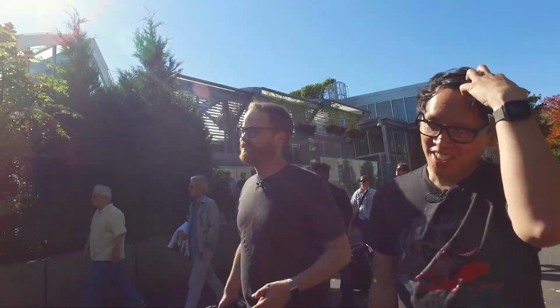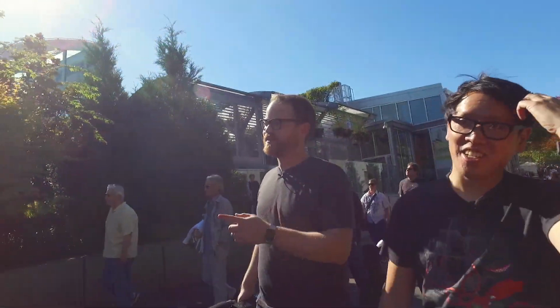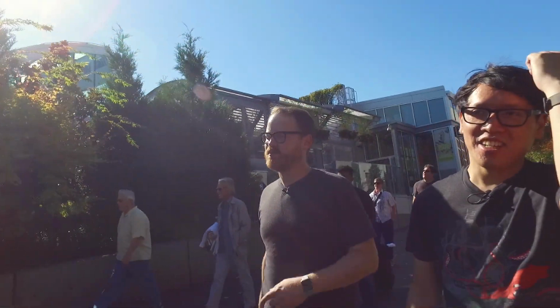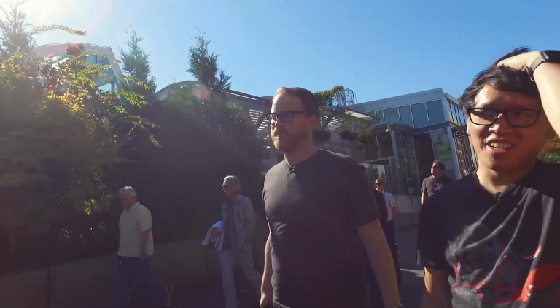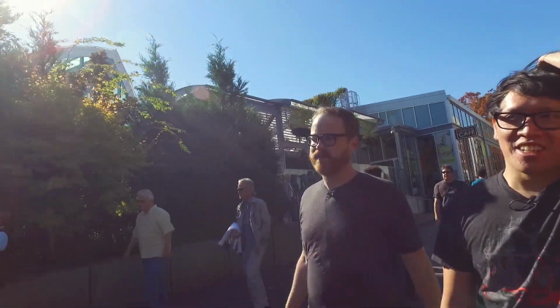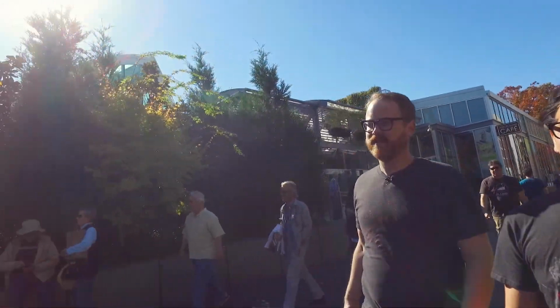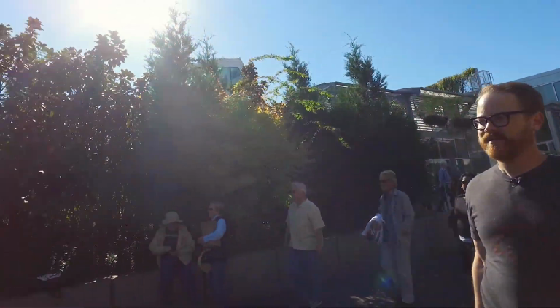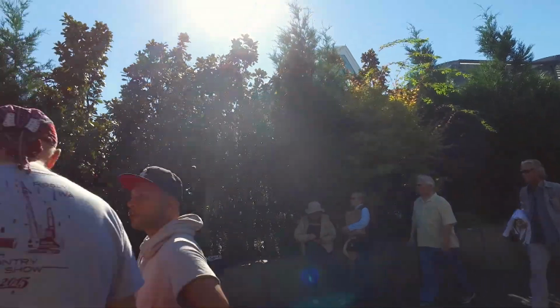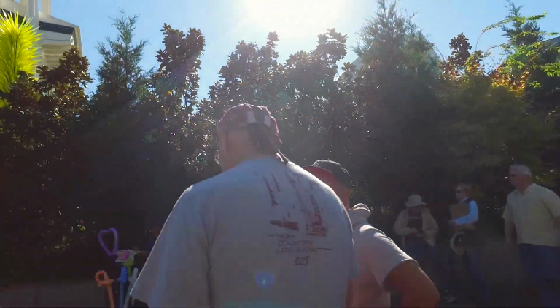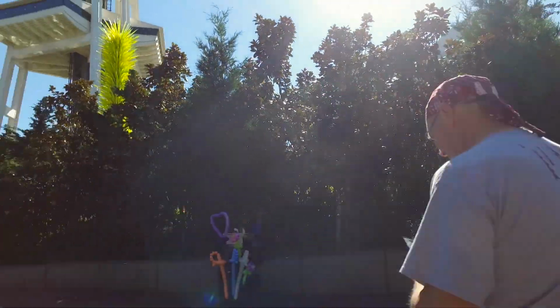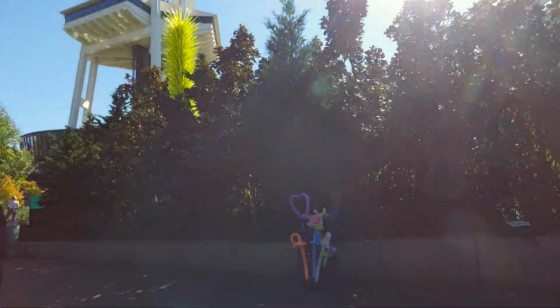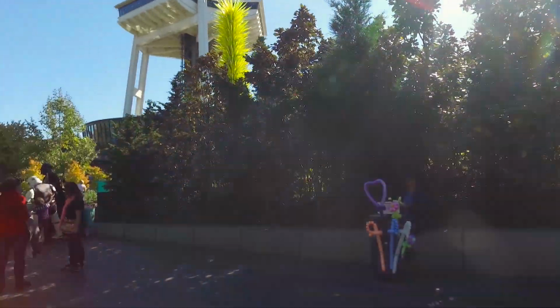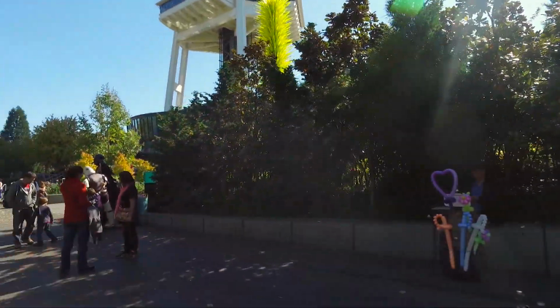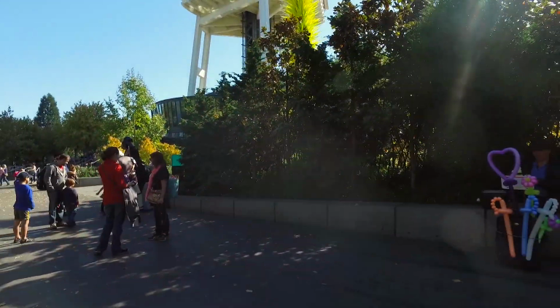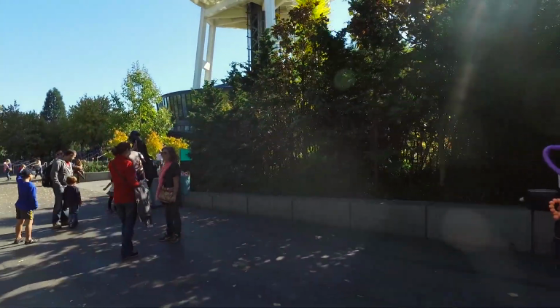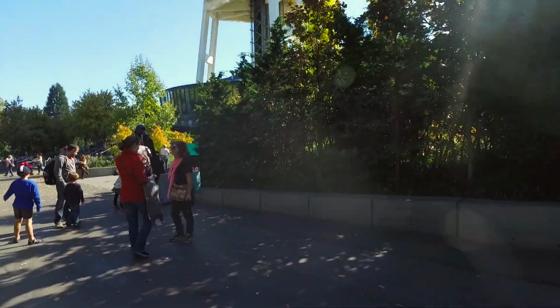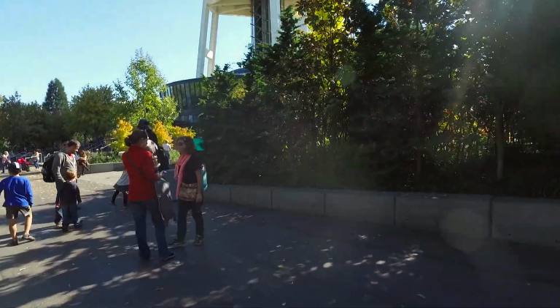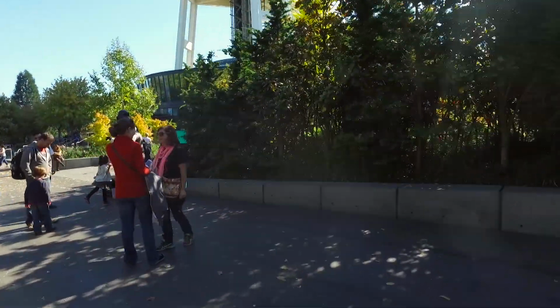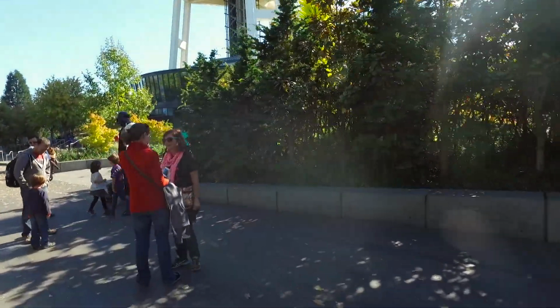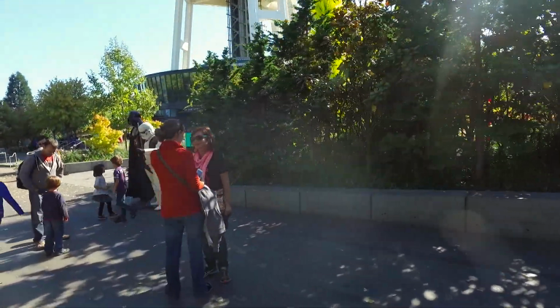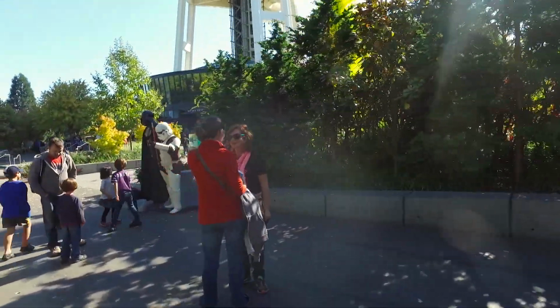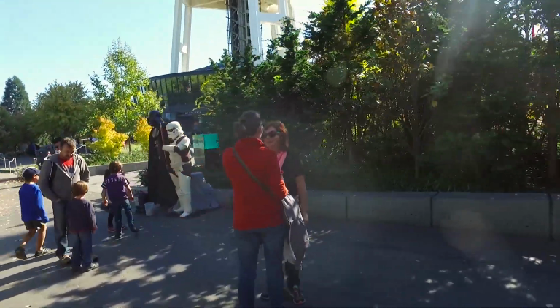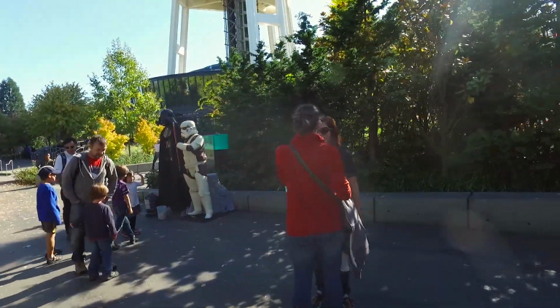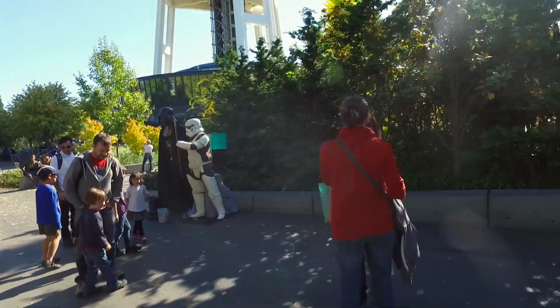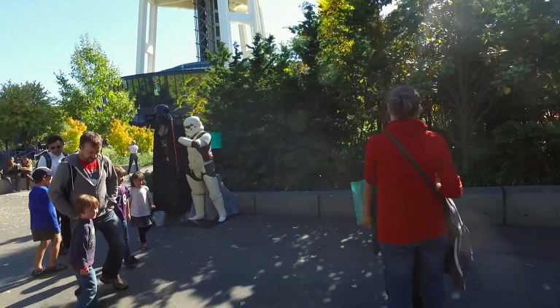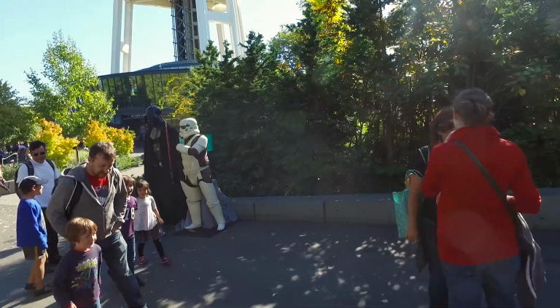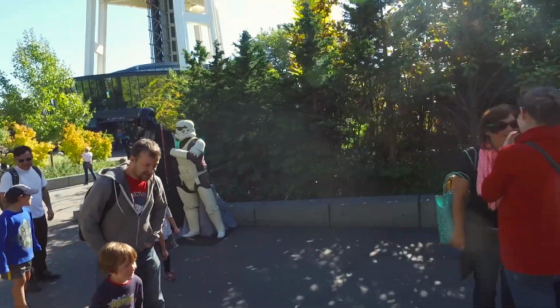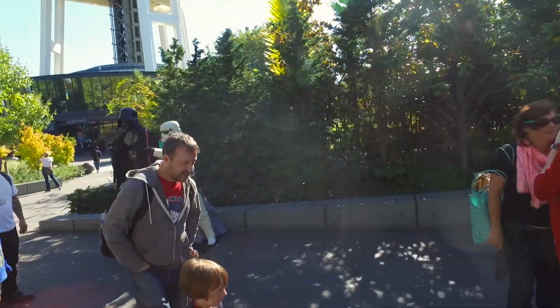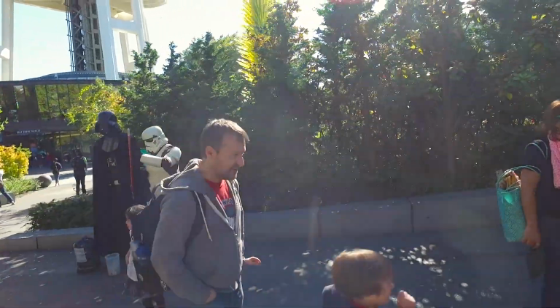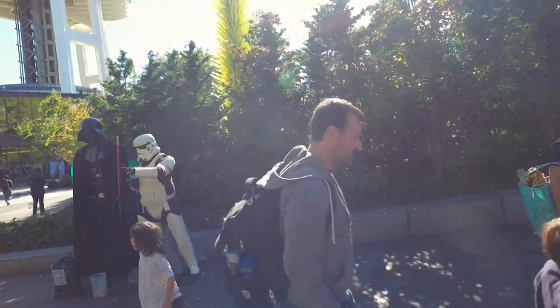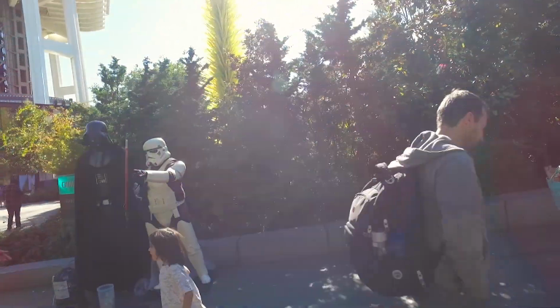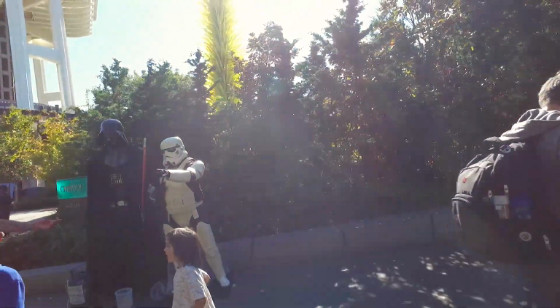Darth Vader and a stormtrooper are up here. You think they're from the EMP? I don't think so. The Experience Music Project right now has an exhibit on Star Wars costumes and I think some people are taking advantage of that.